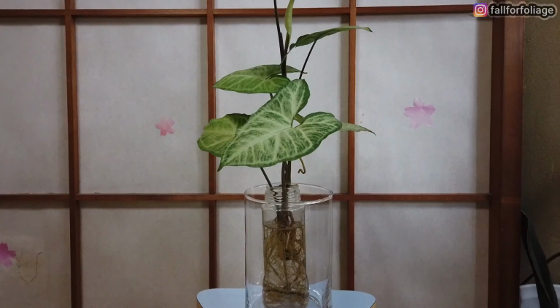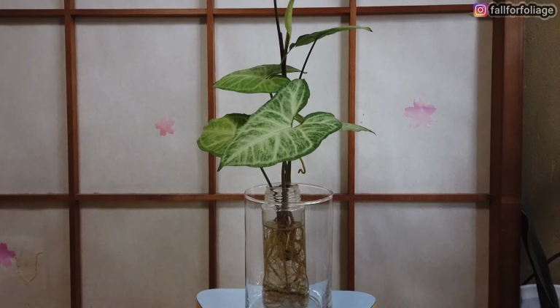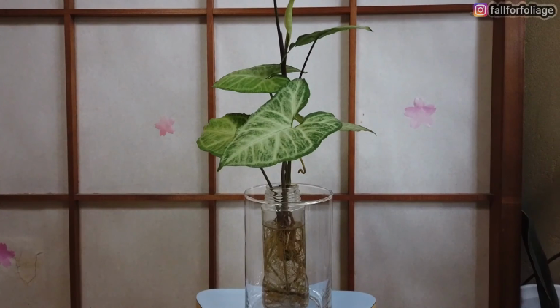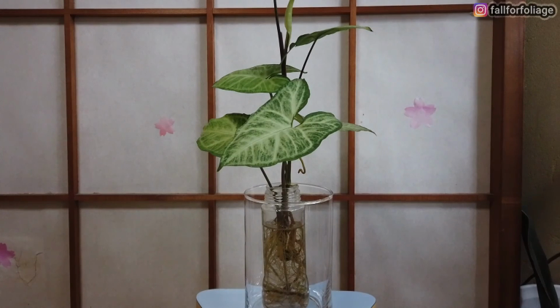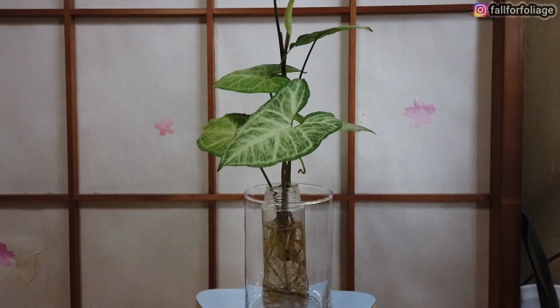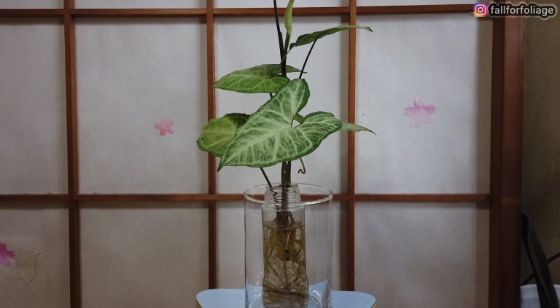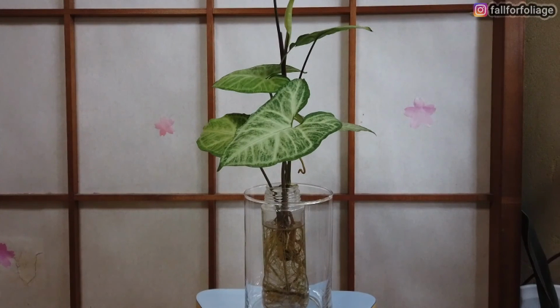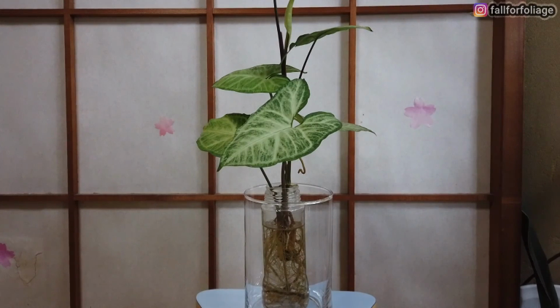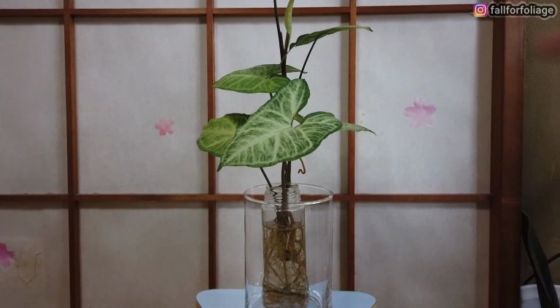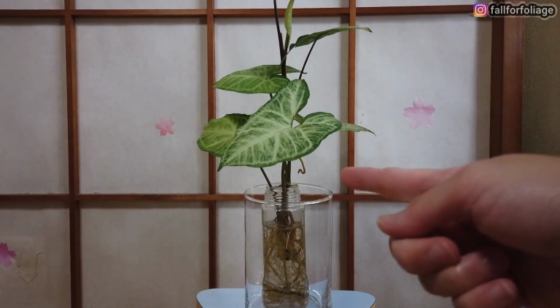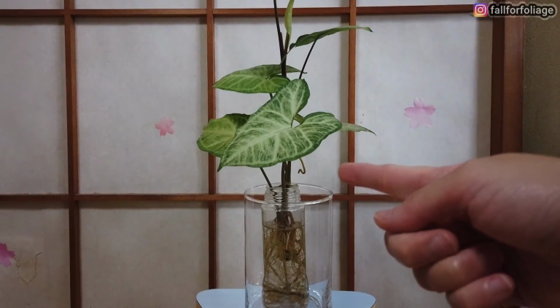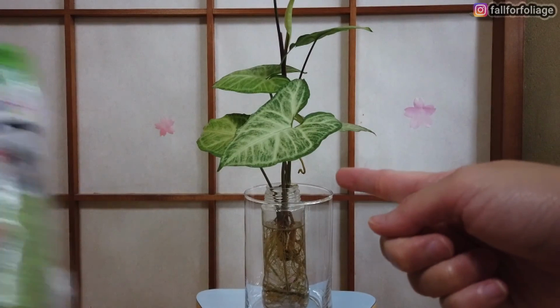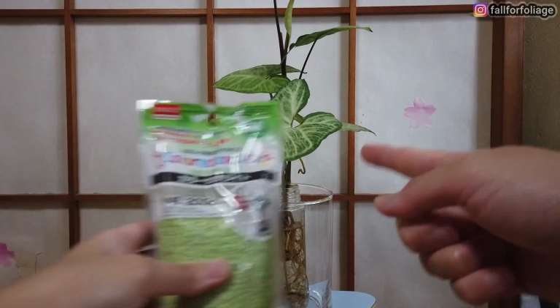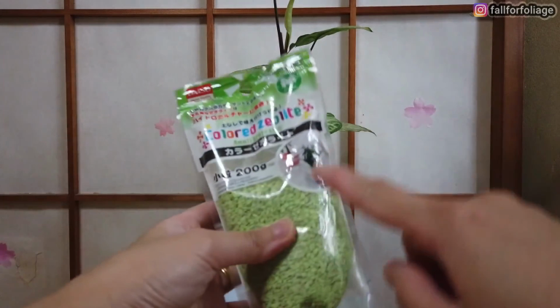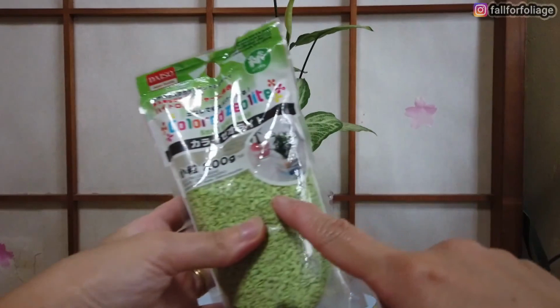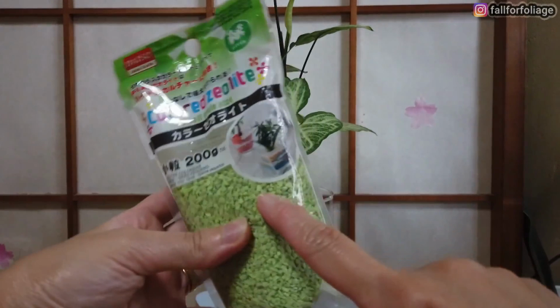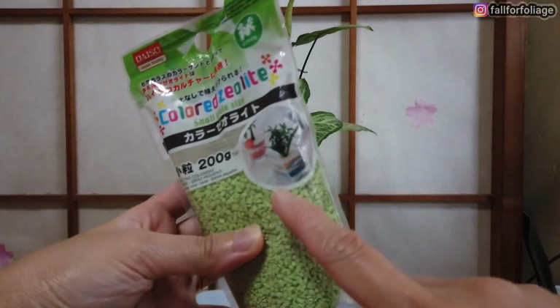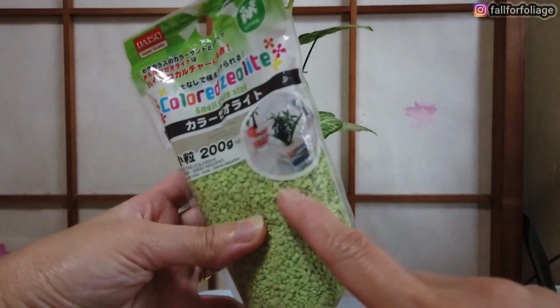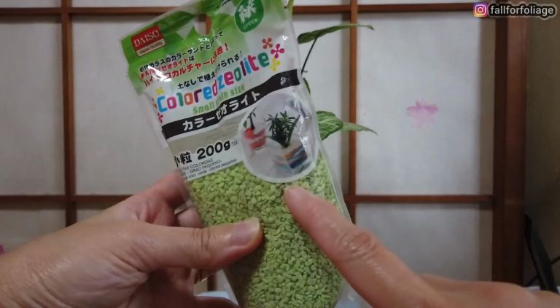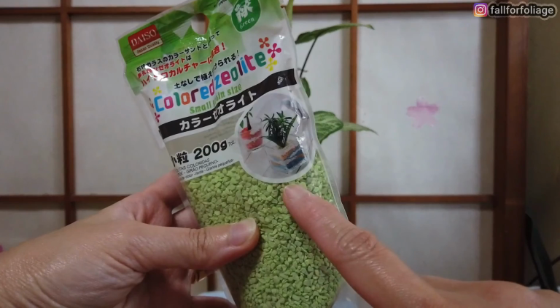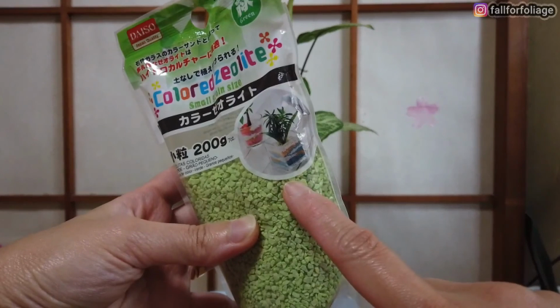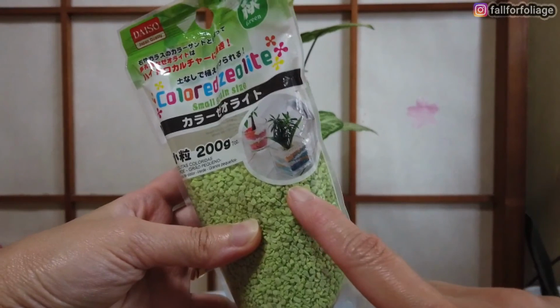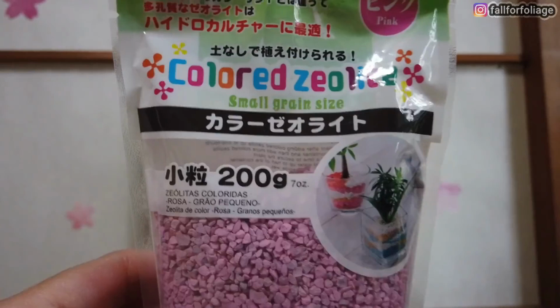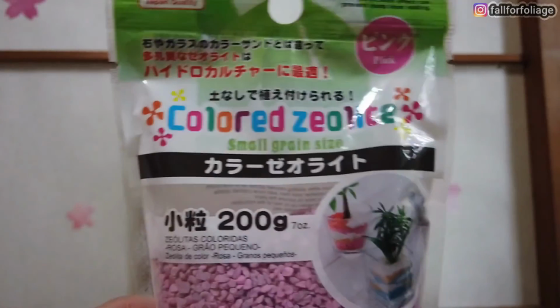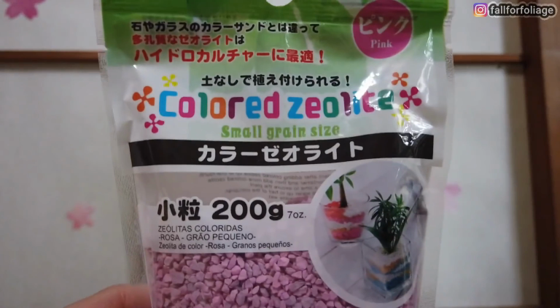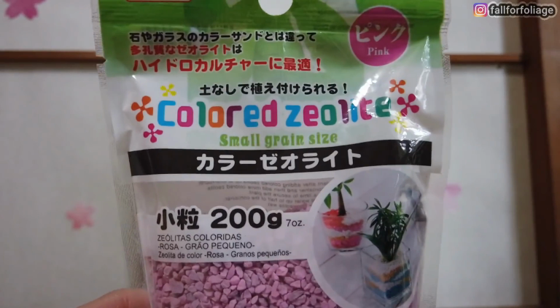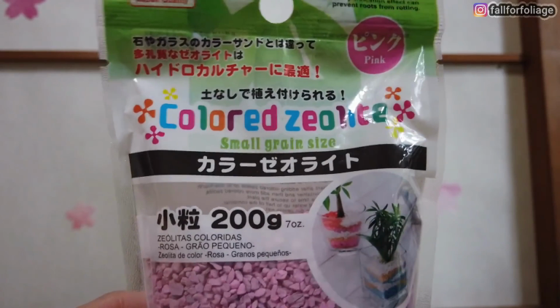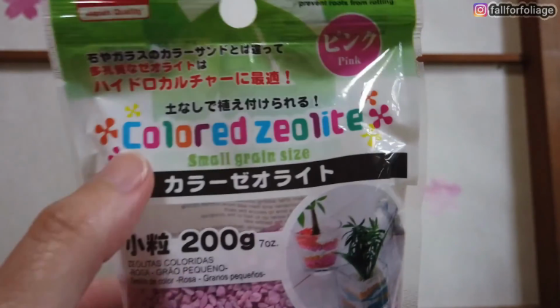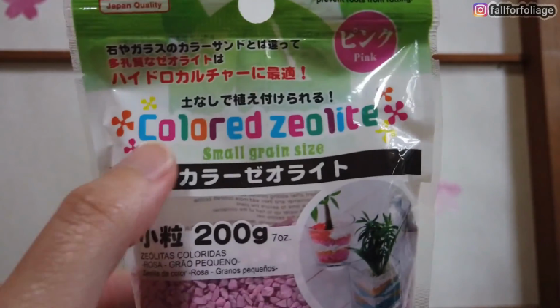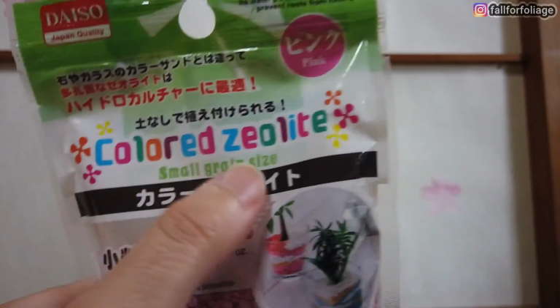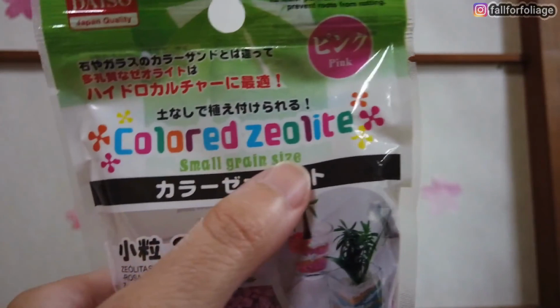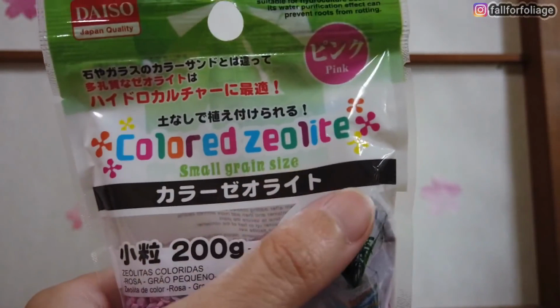Today we're gonna transform this to this. We are gonna use something called colored zeolite.